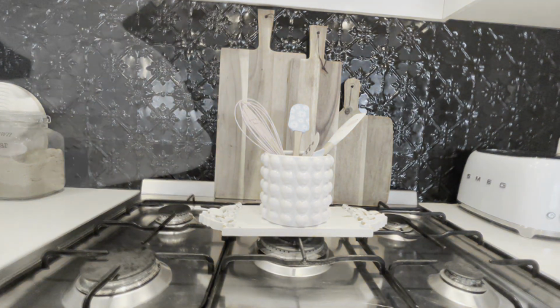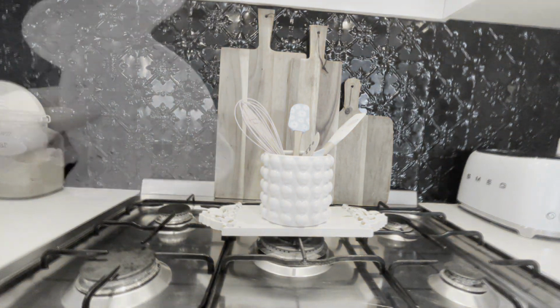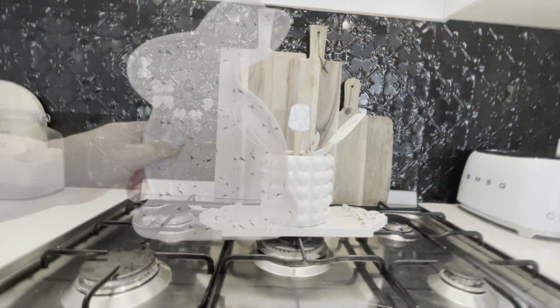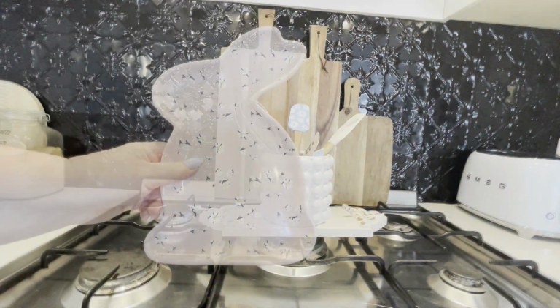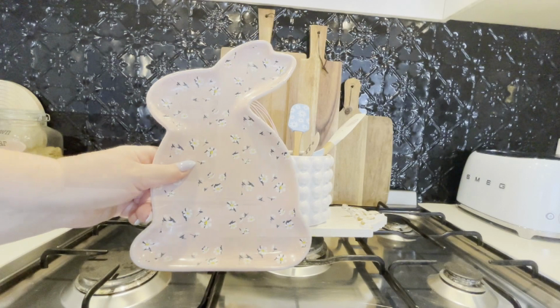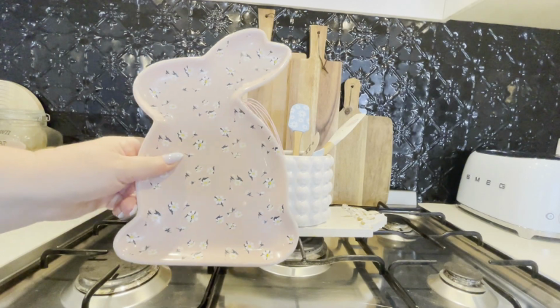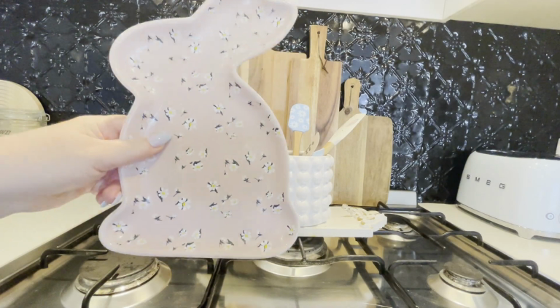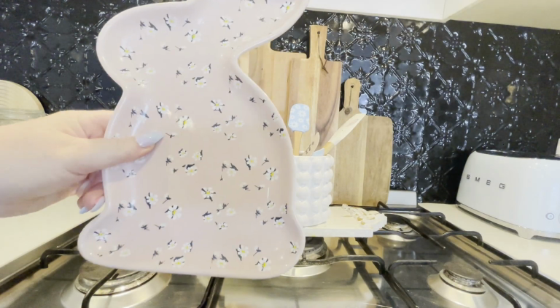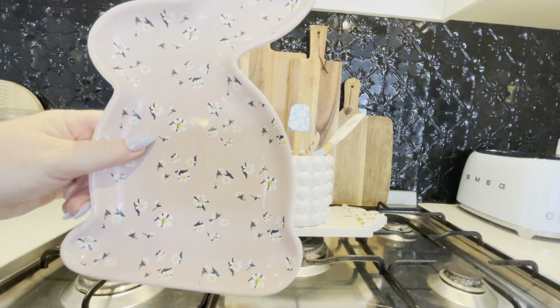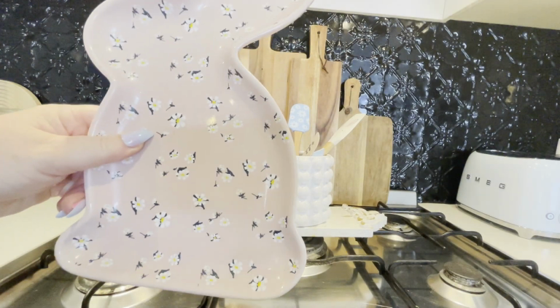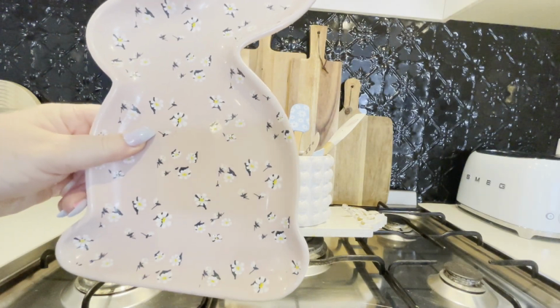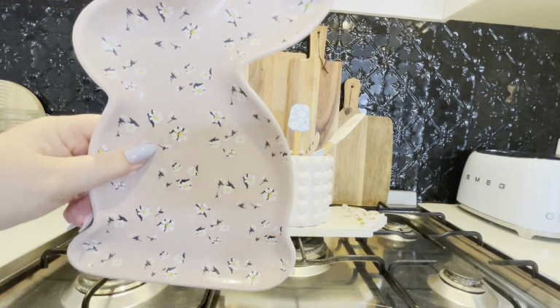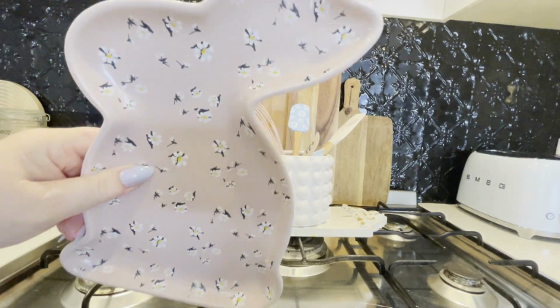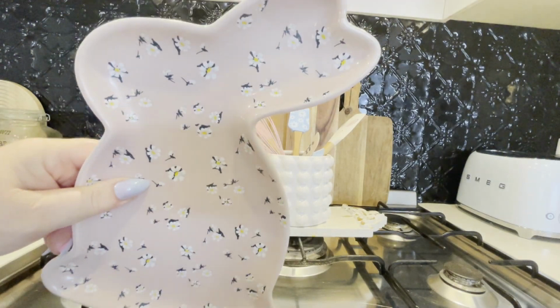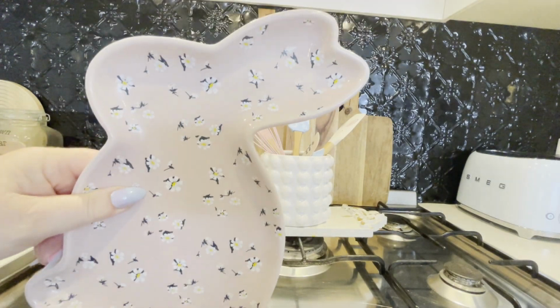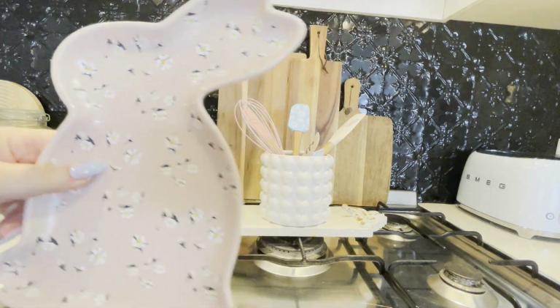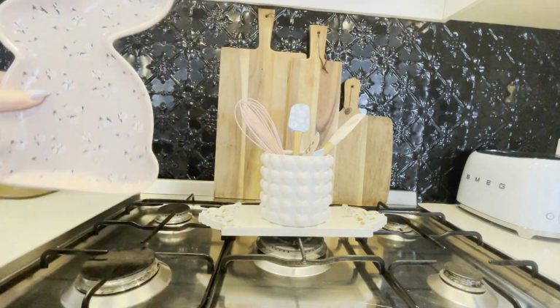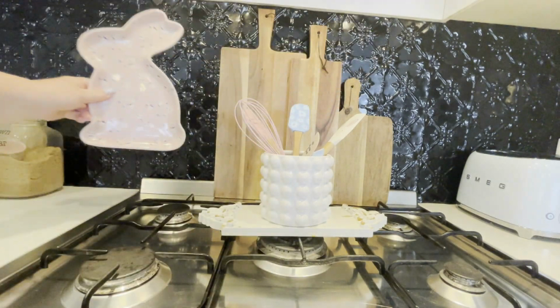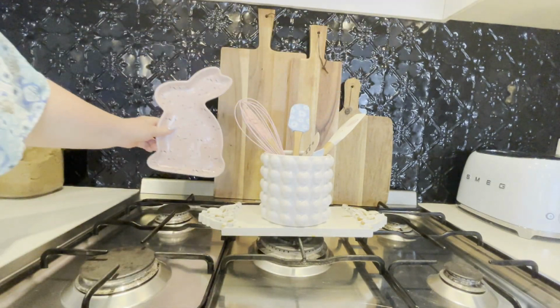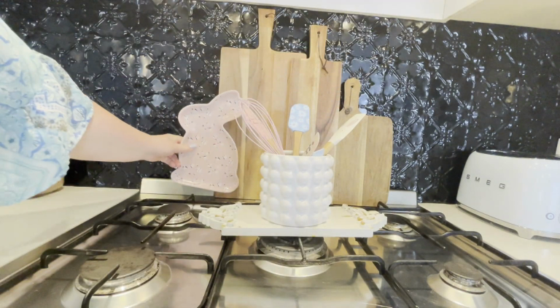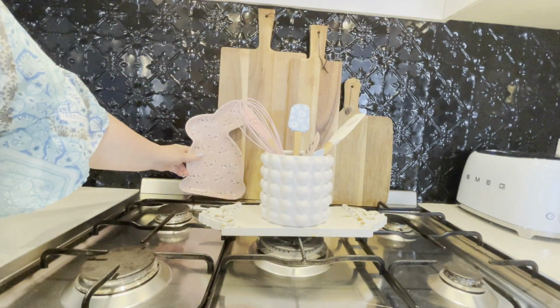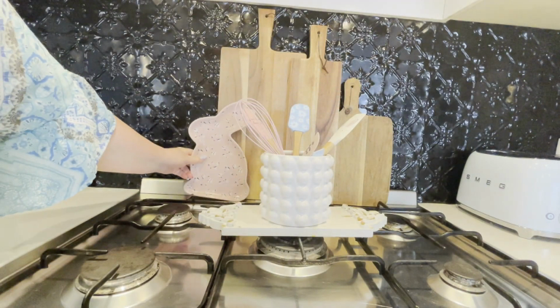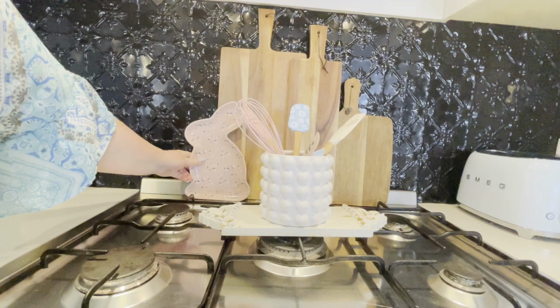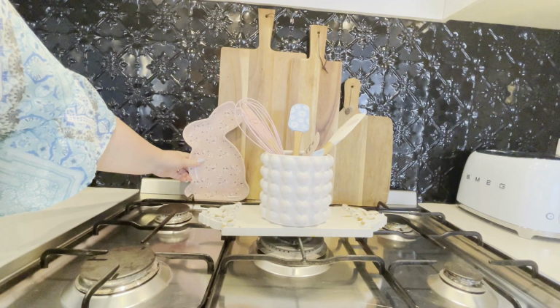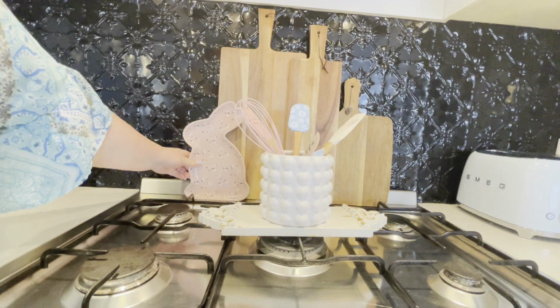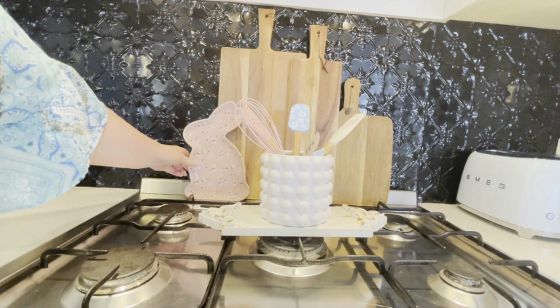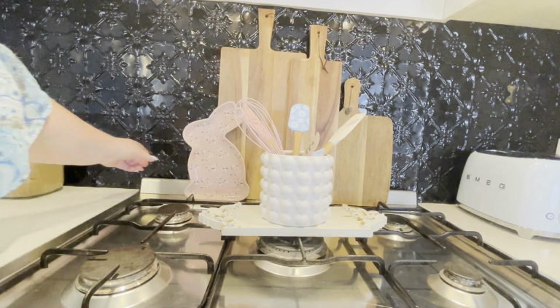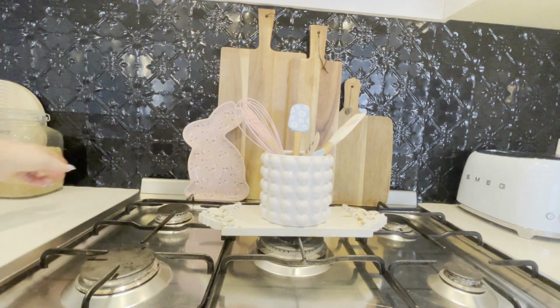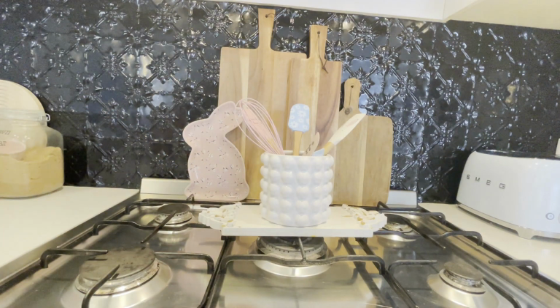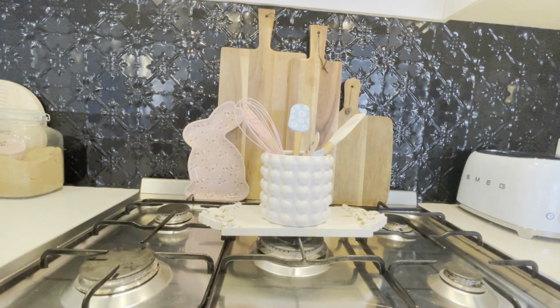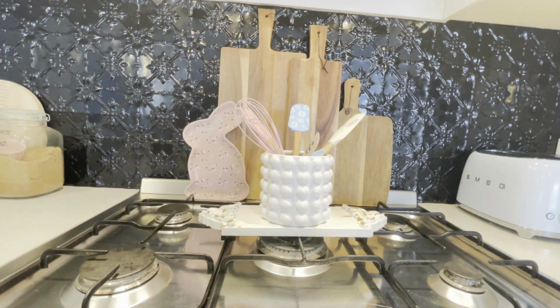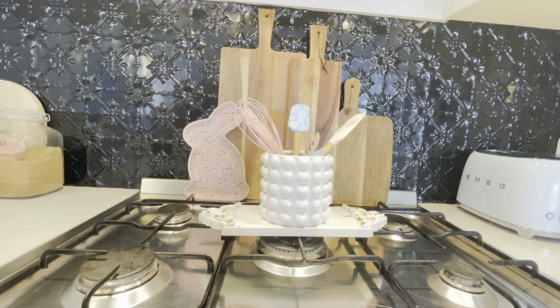Behind my chopping boards I added this adorable pink tray bunny, which was also from TK Maxx last year.